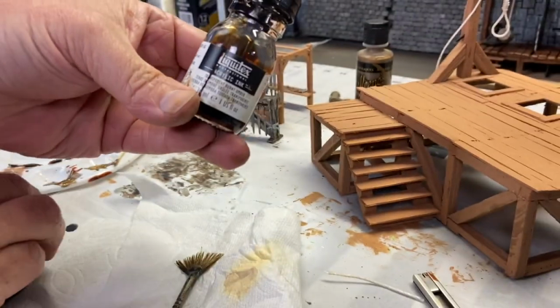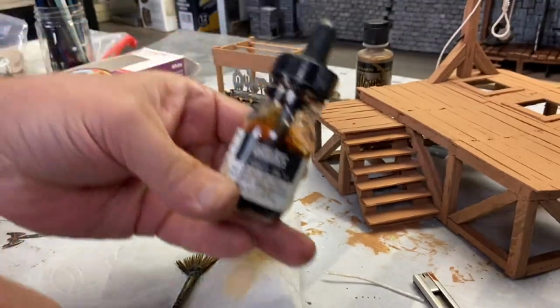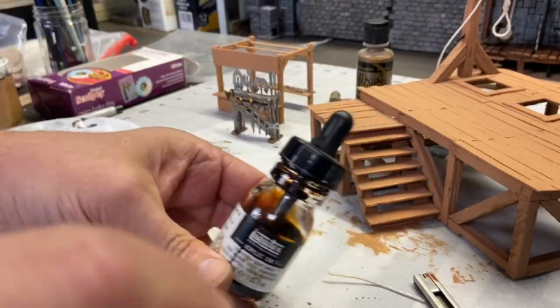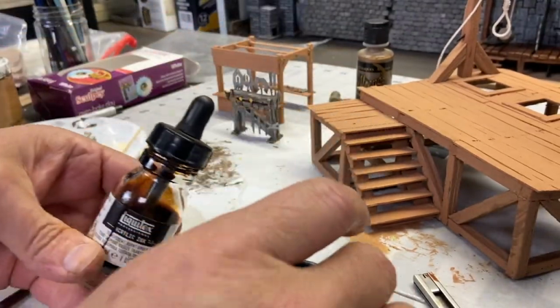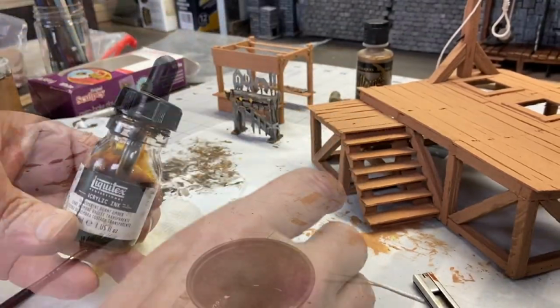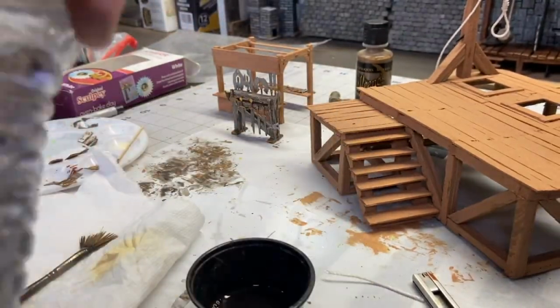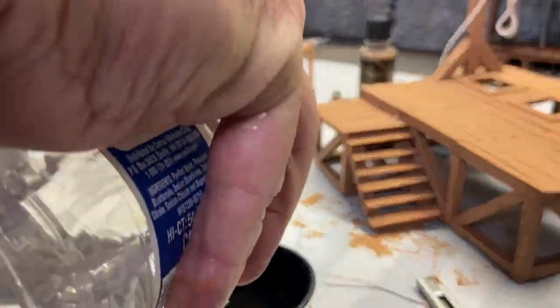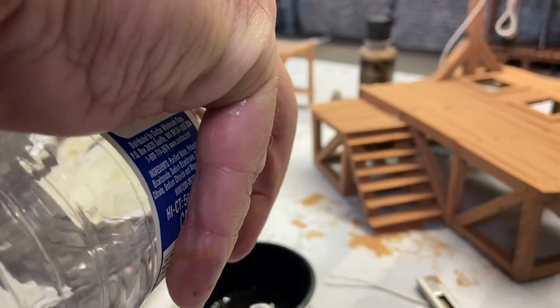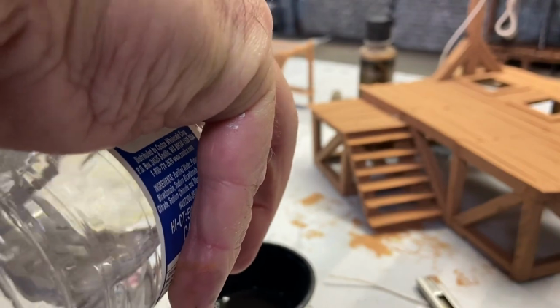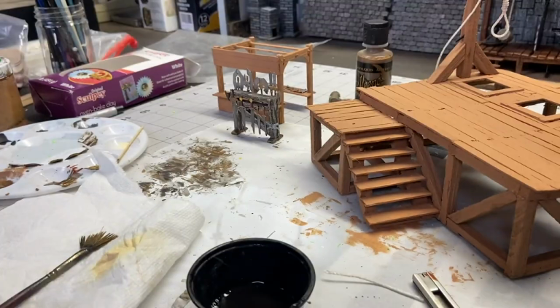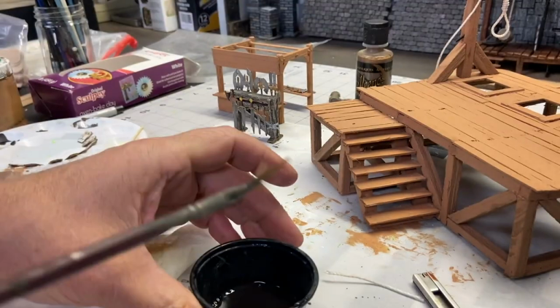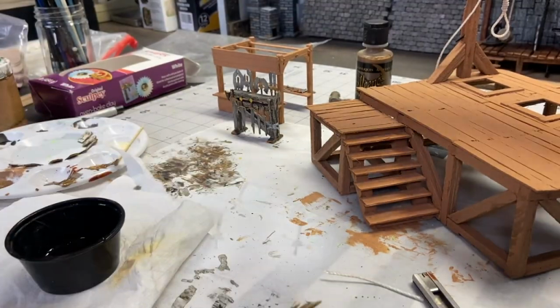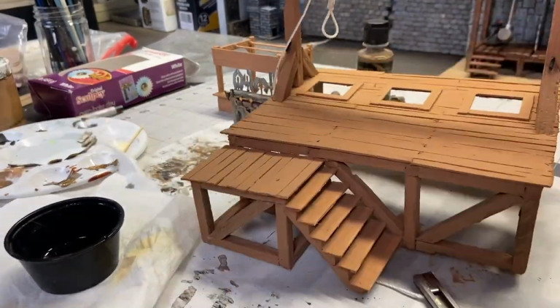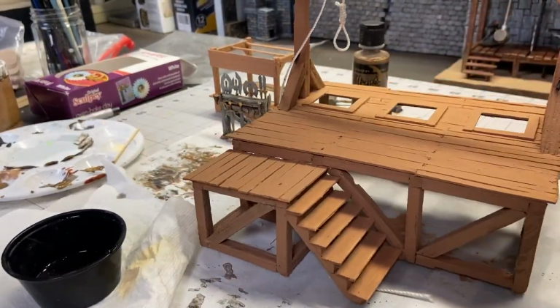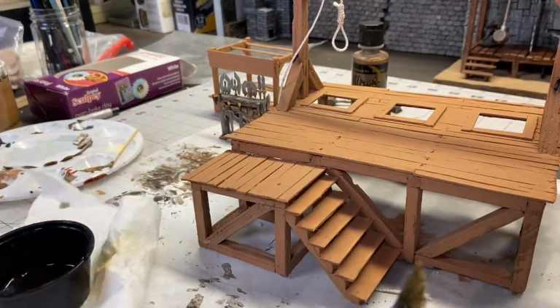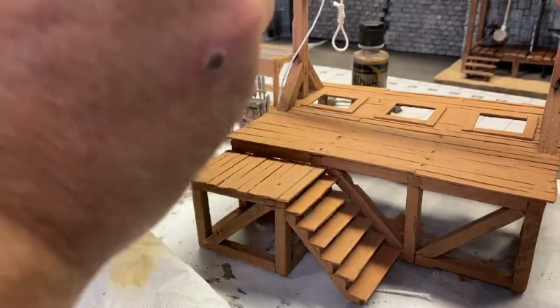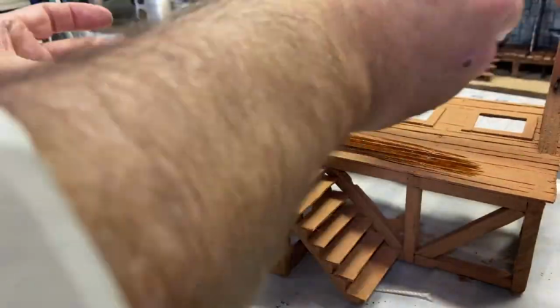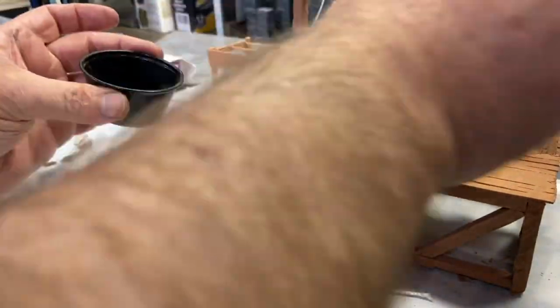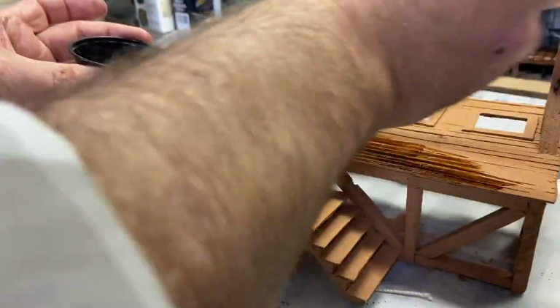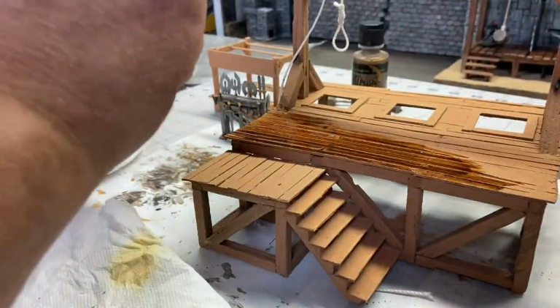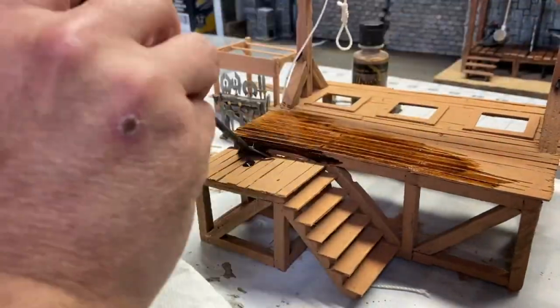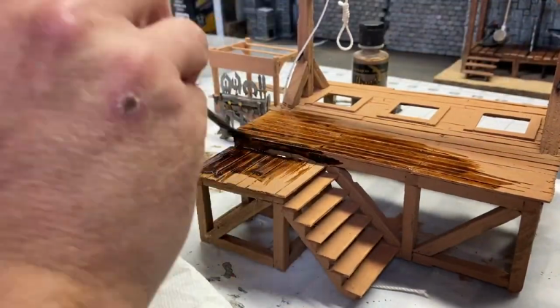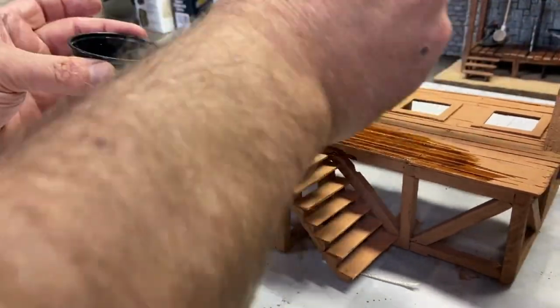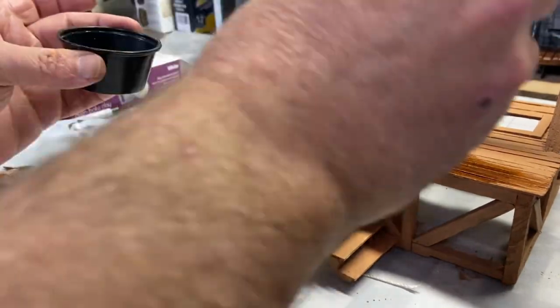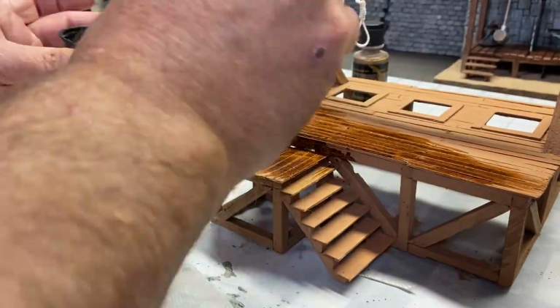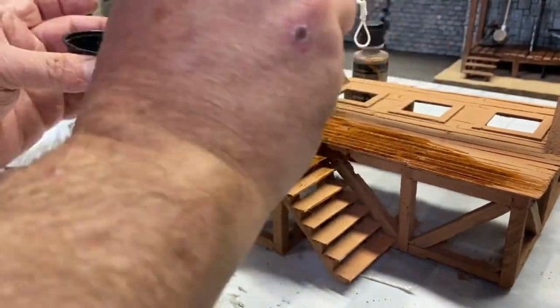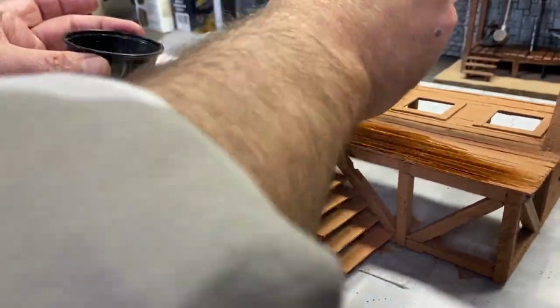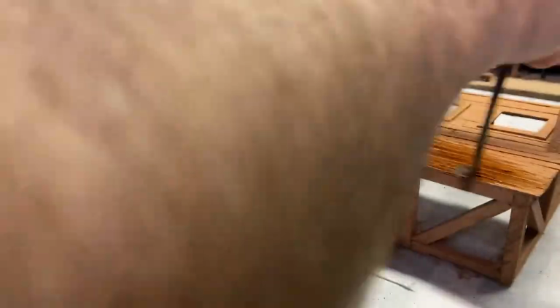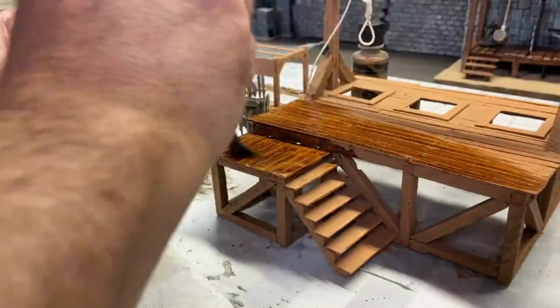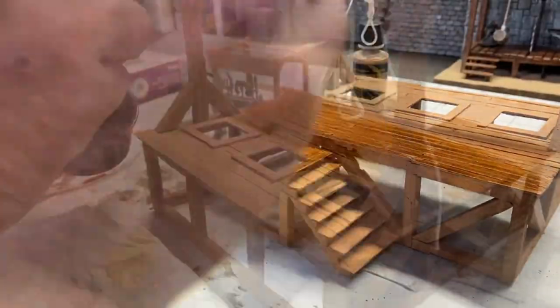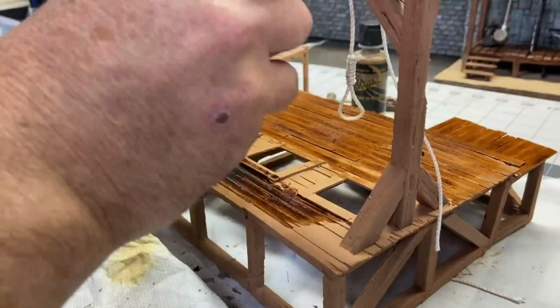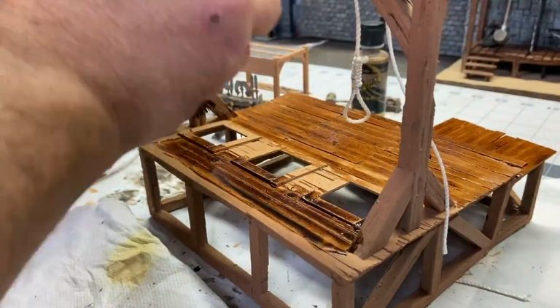Back to the platform now — I'm ready to give all of my wood structures a coat of this acrylic brown ink. It's actually a burnt umber and one or two coats of this is all you need to finish up the wood planks.